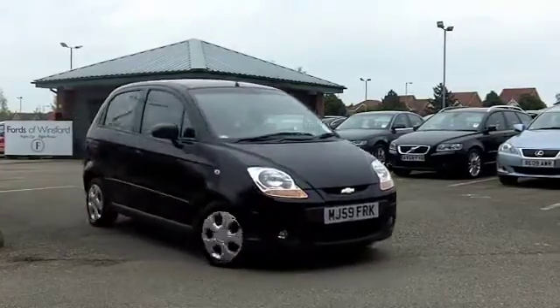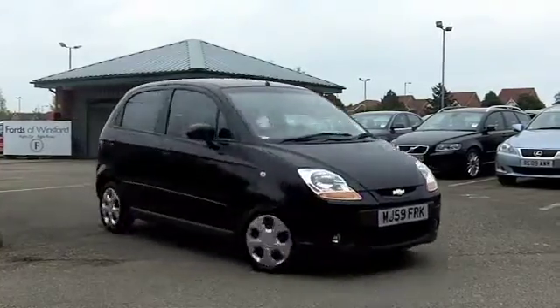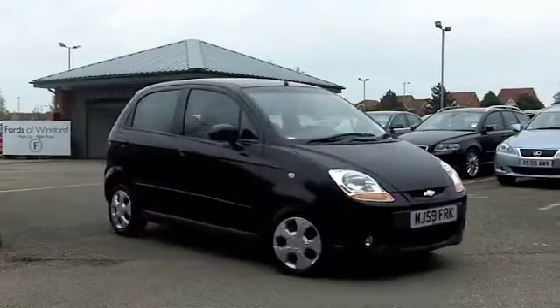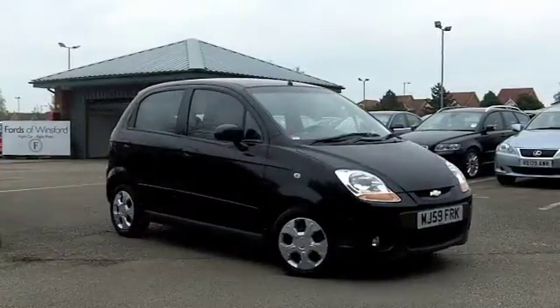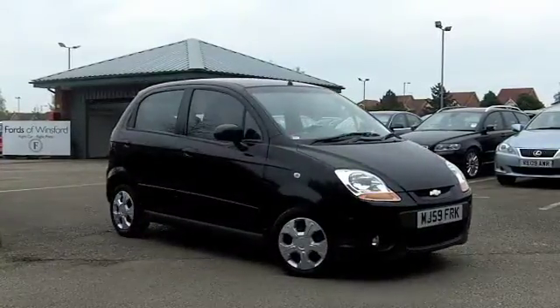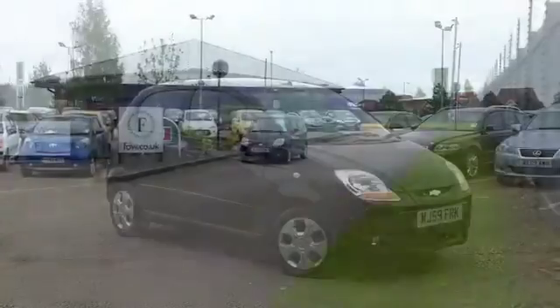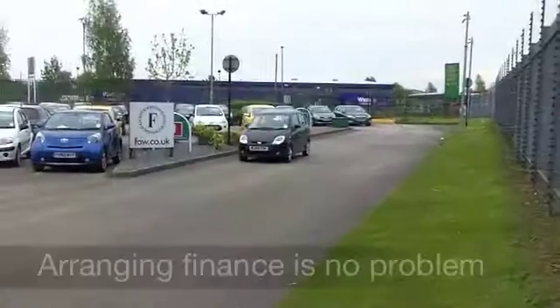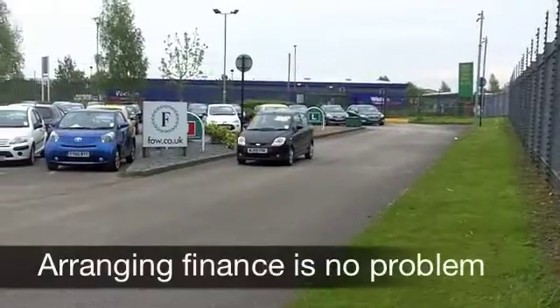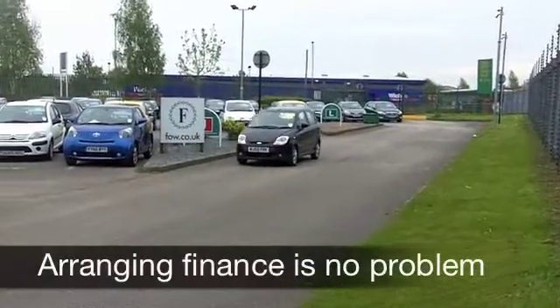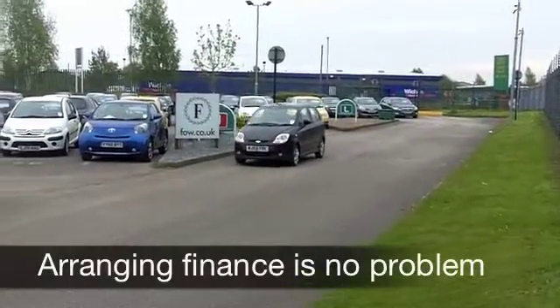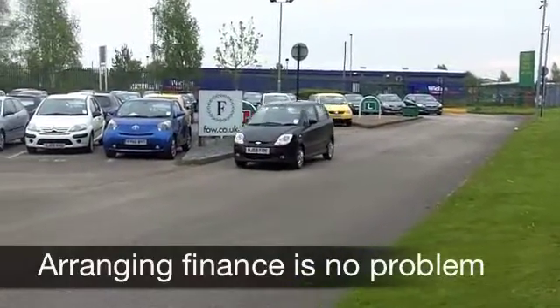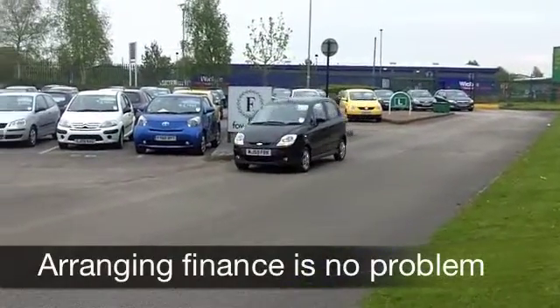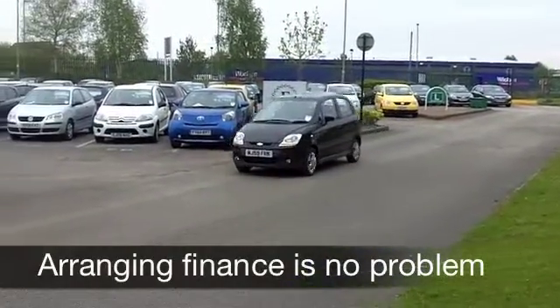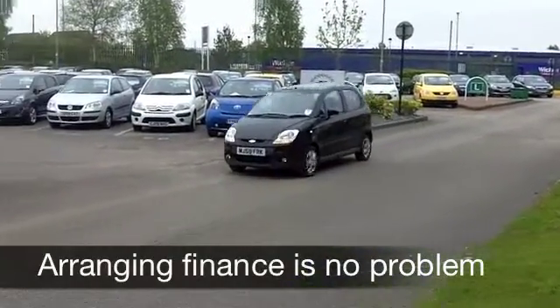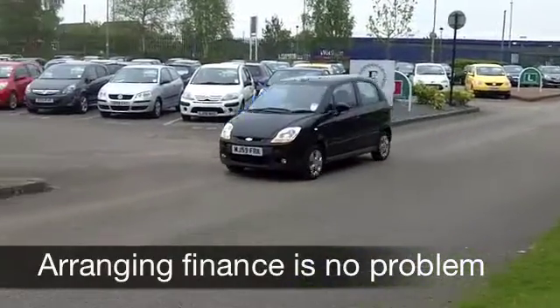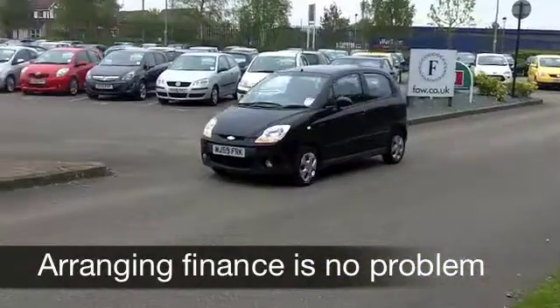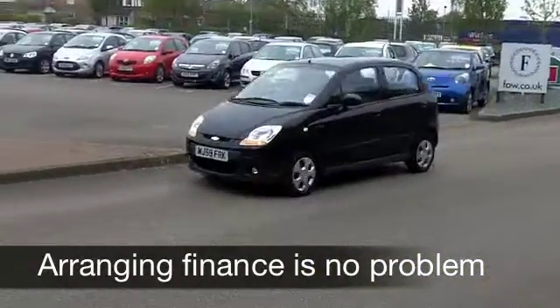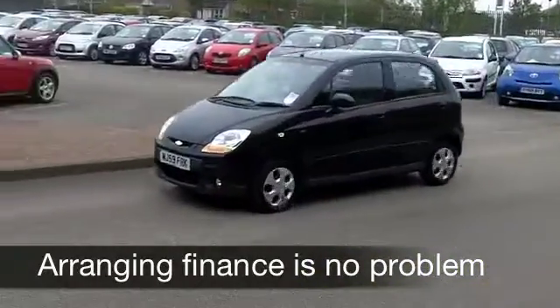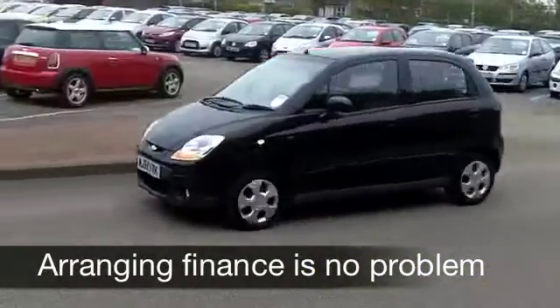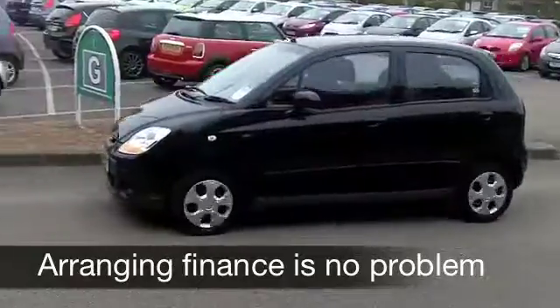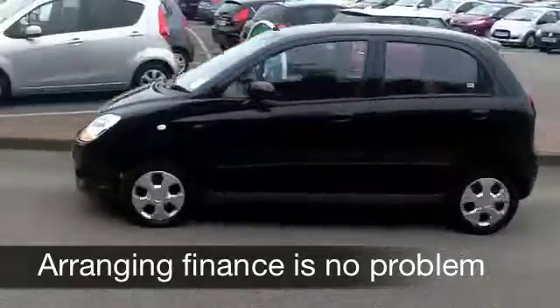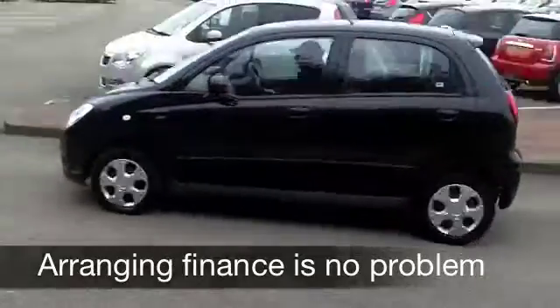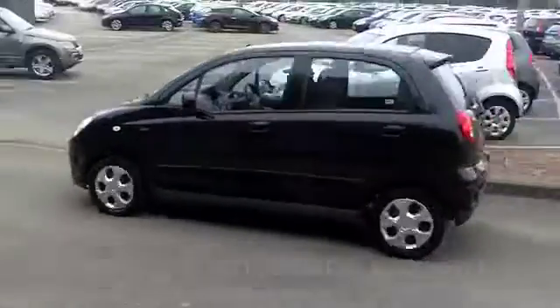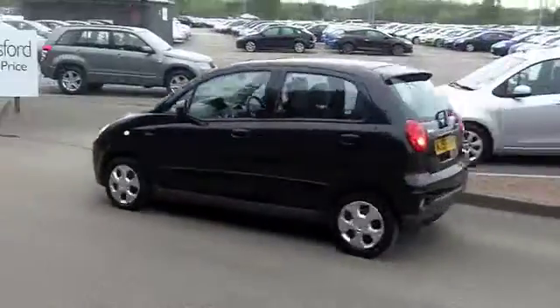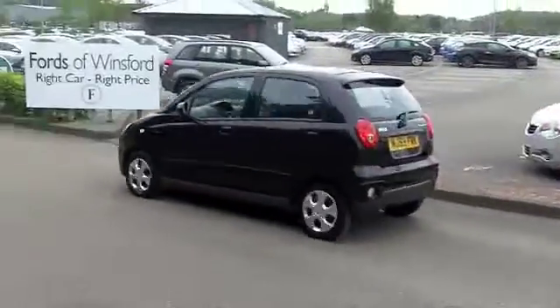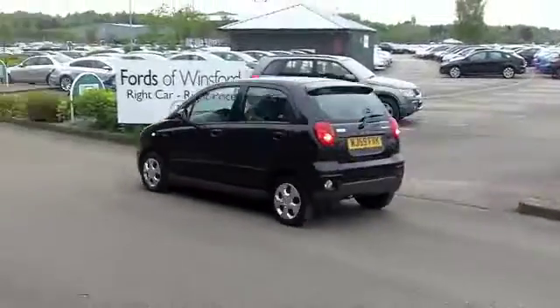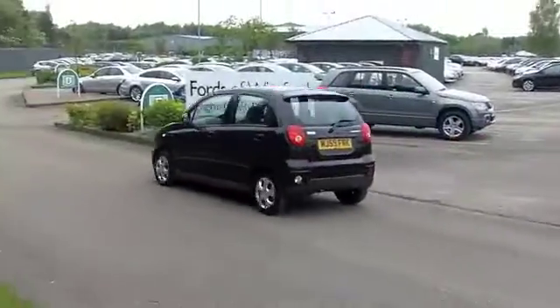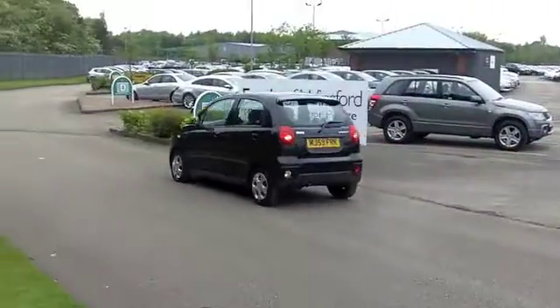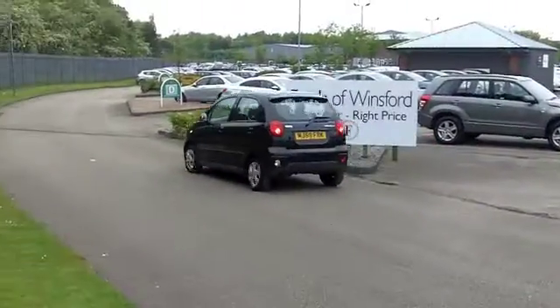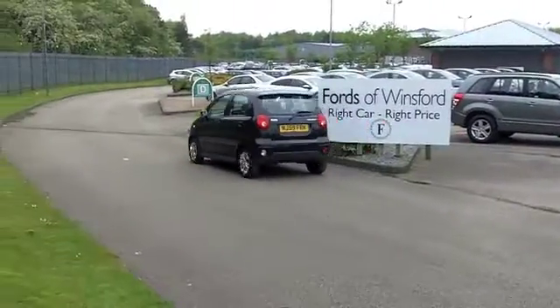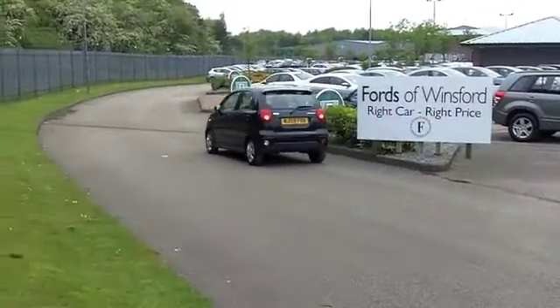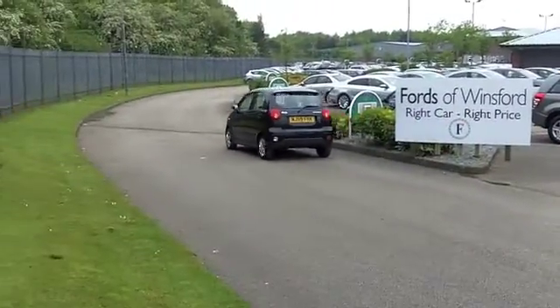That means you've got a really stunning interior — two tone cloth interior which does look the business, and your driving position in this car is spot on. If you're a tall driver you'll have no problem in the Matisse; you've got plenty of headroom front and back.